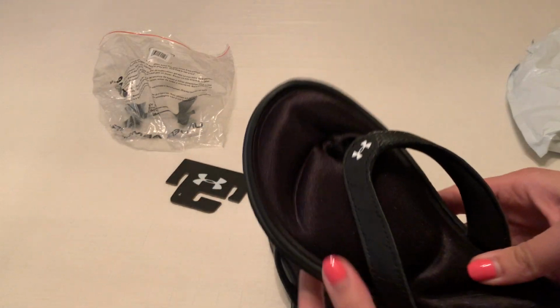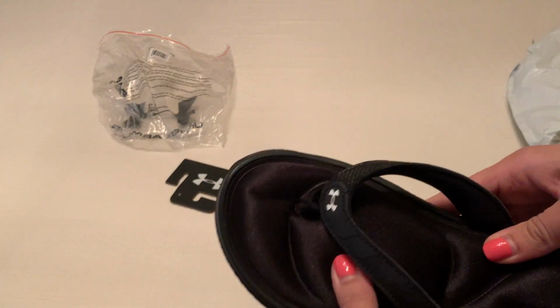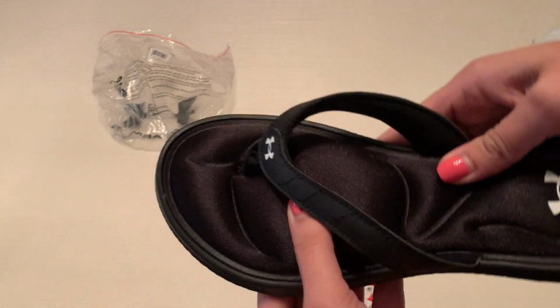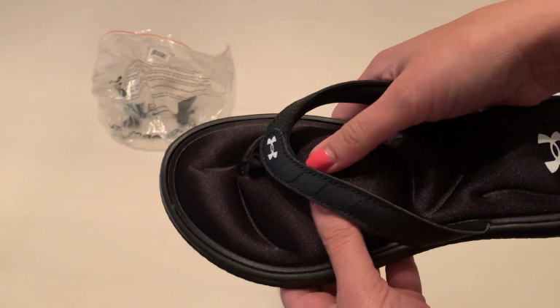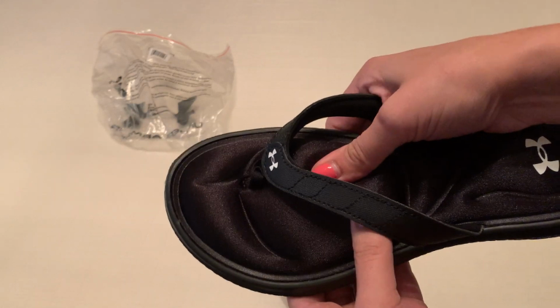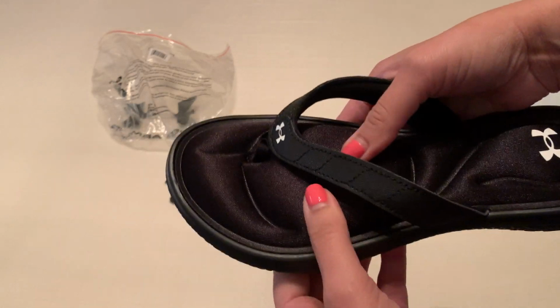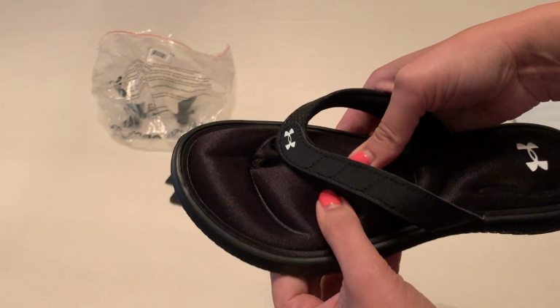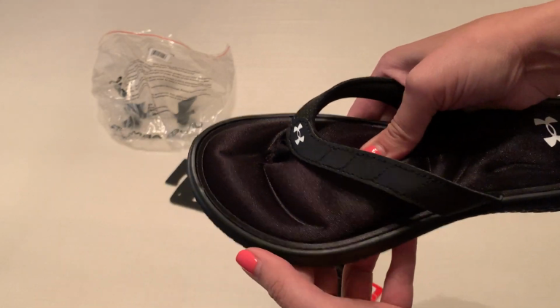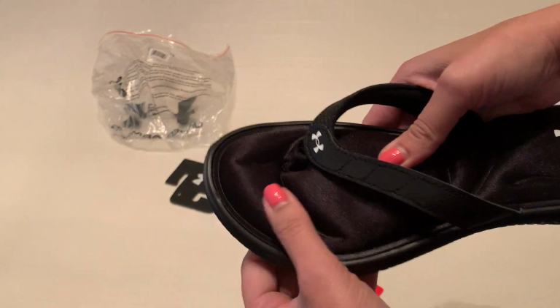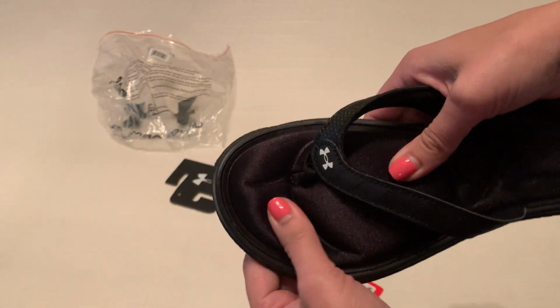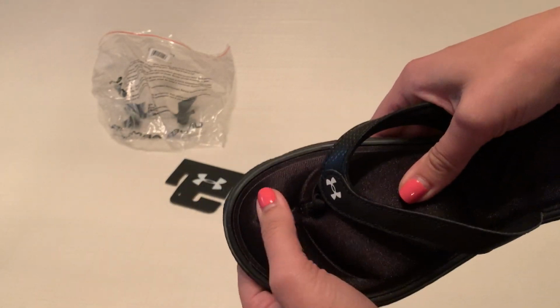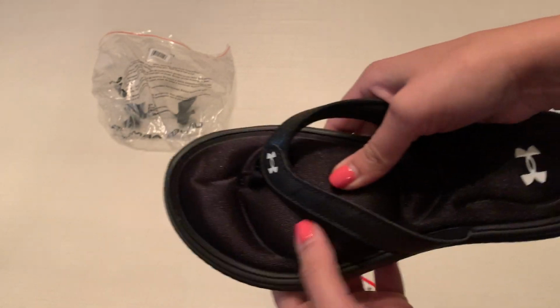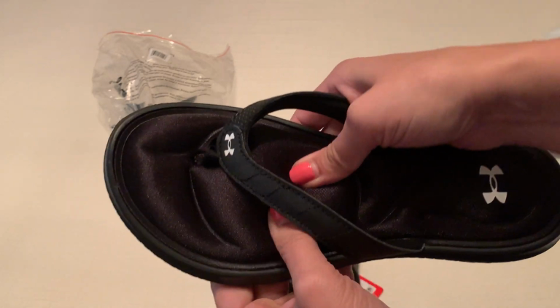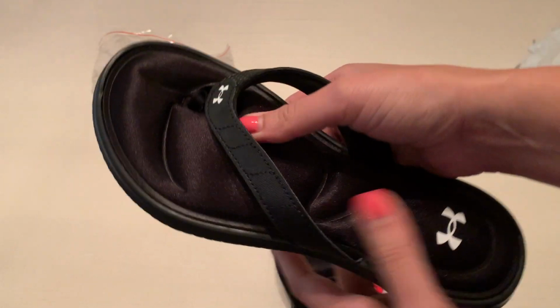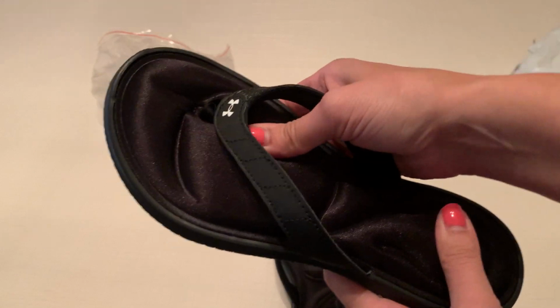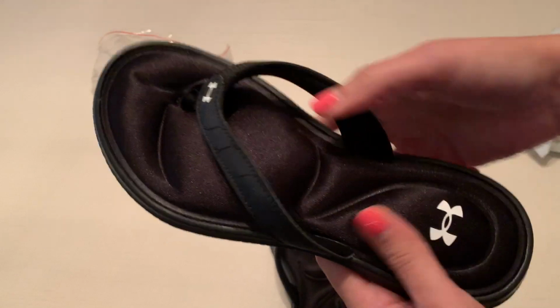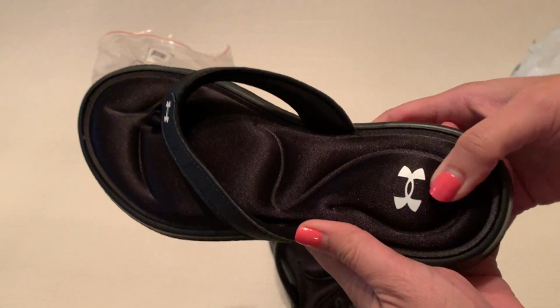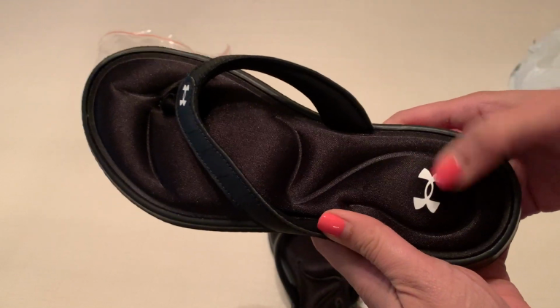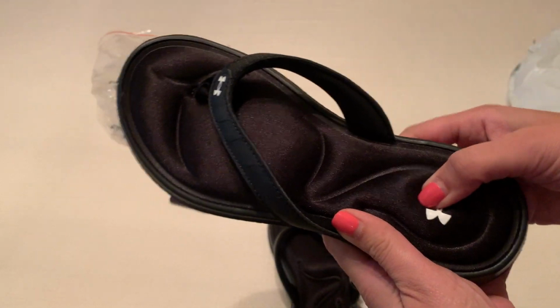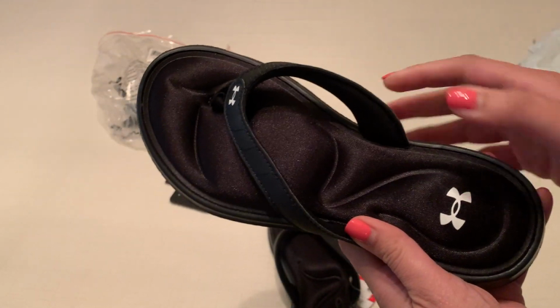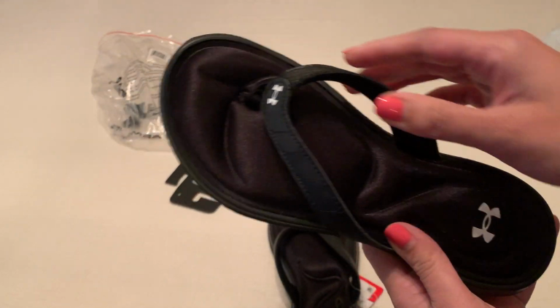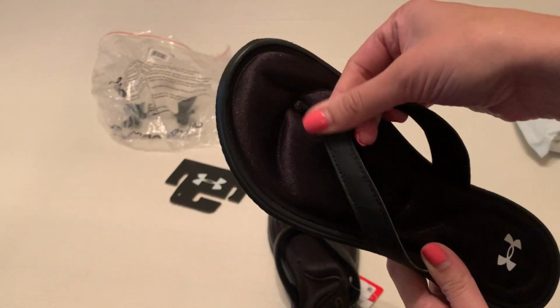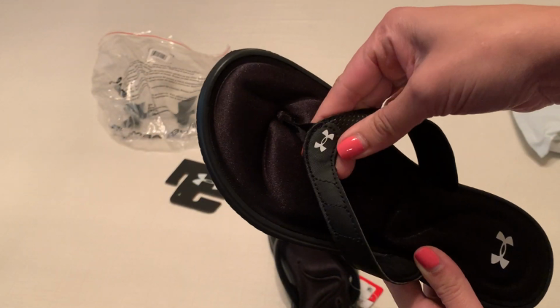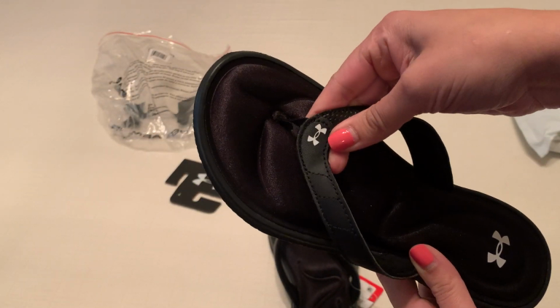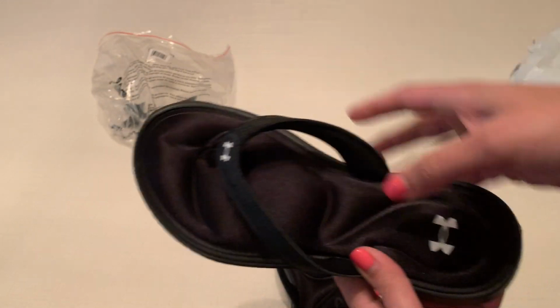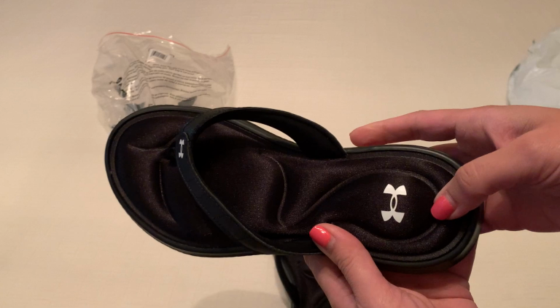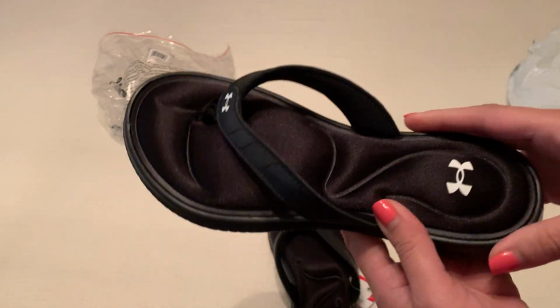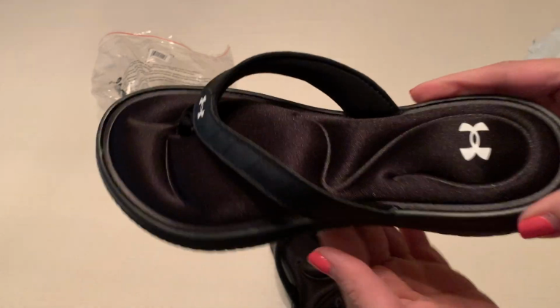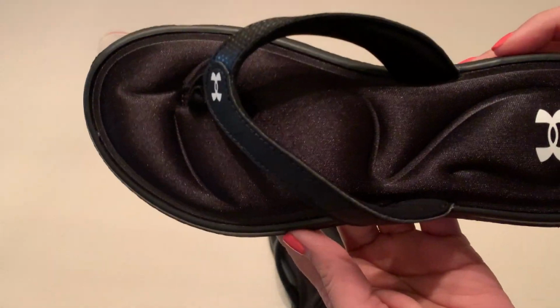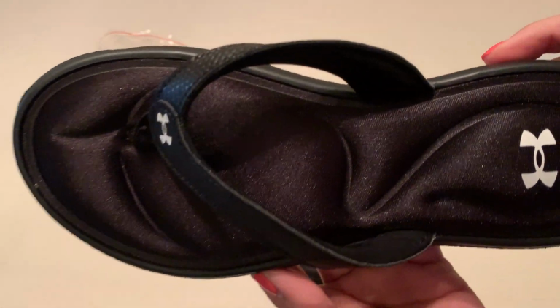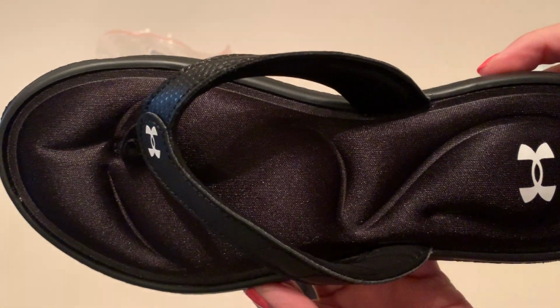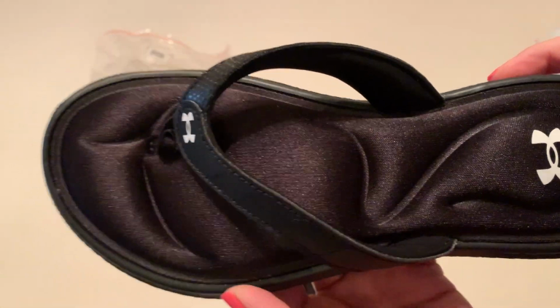So this has that nice soft, kind of squishy footbed. You can see it's on the heel as well. You've got the little Under Armour logo here and here. Let me get you a close-up view of that.